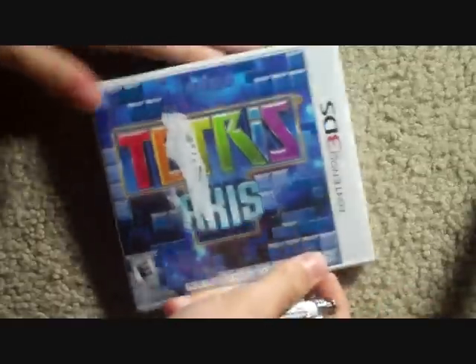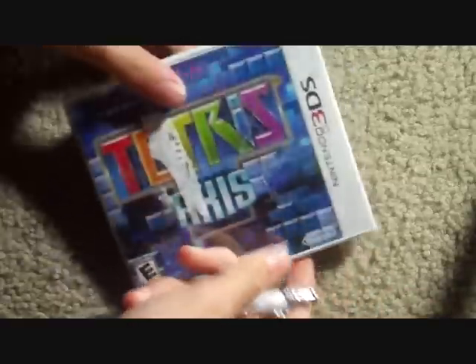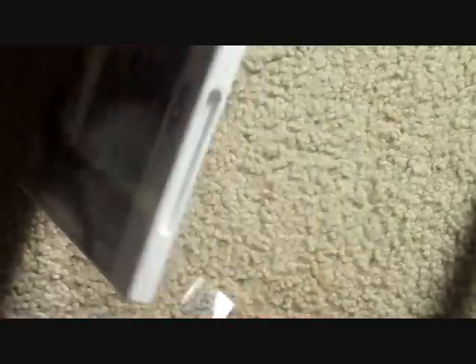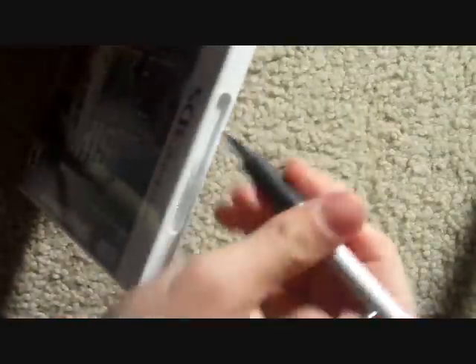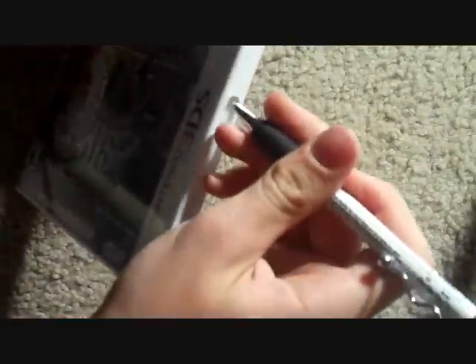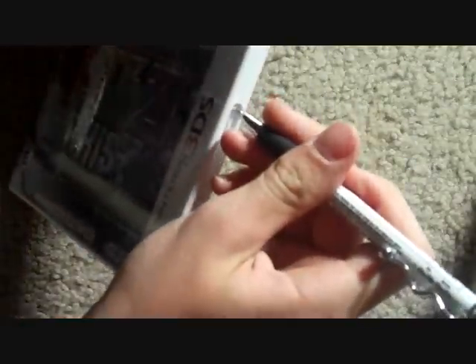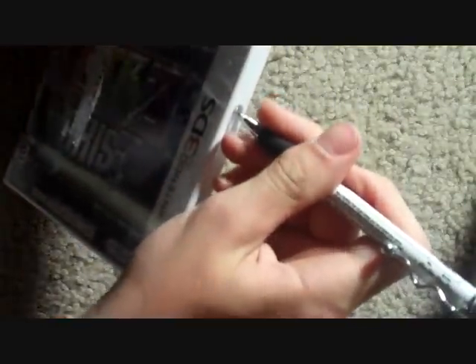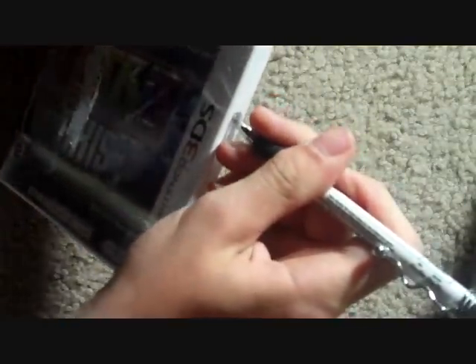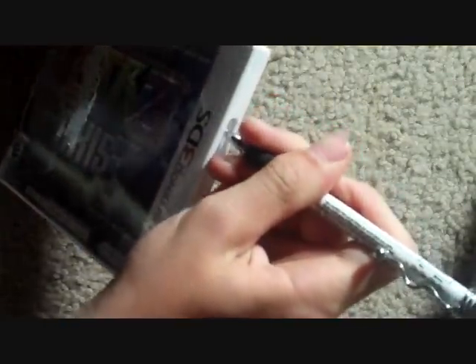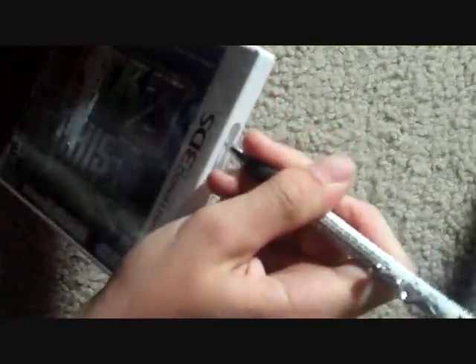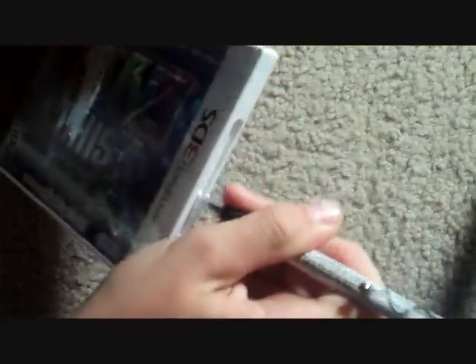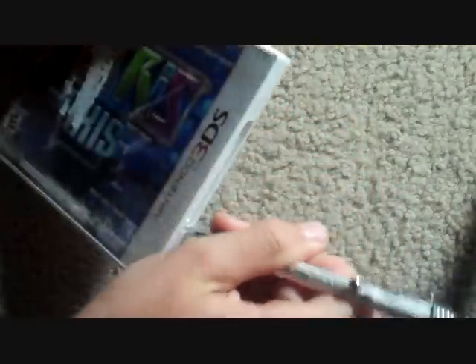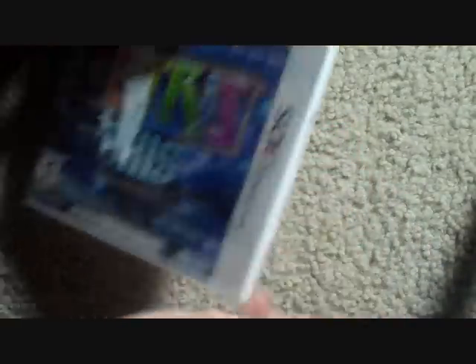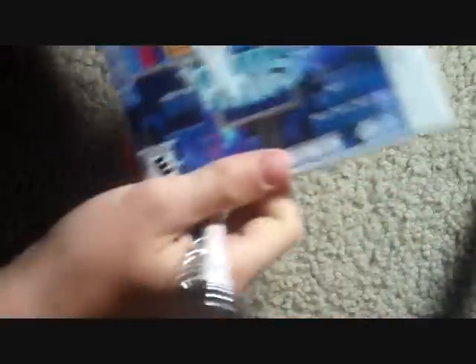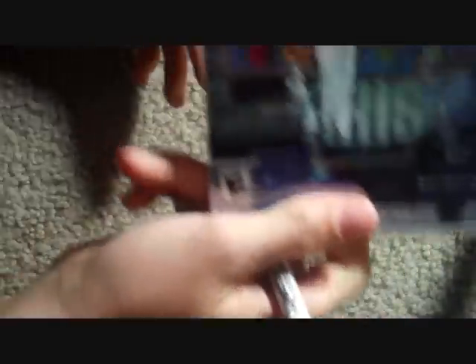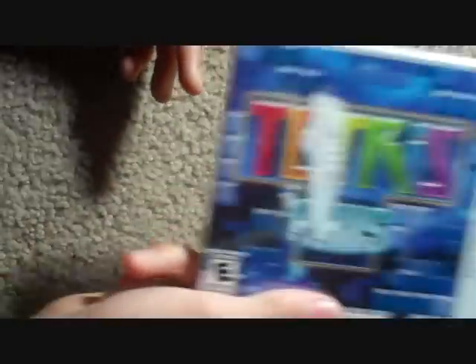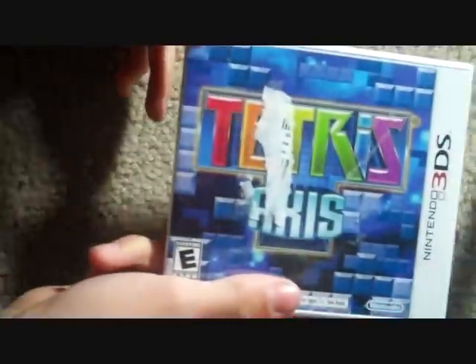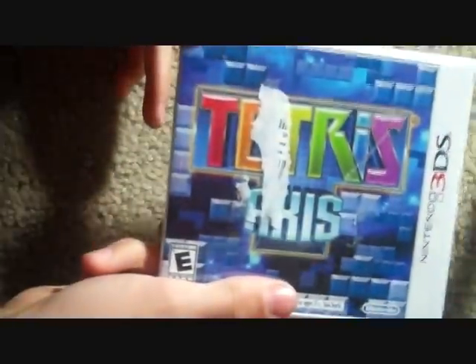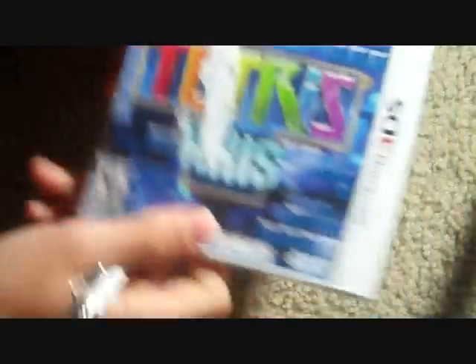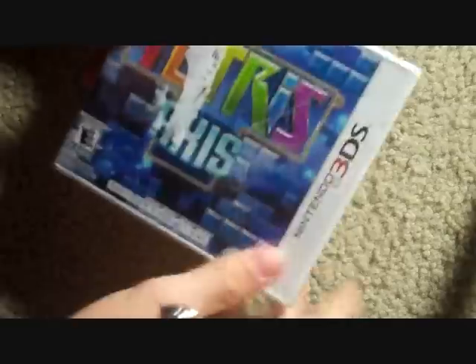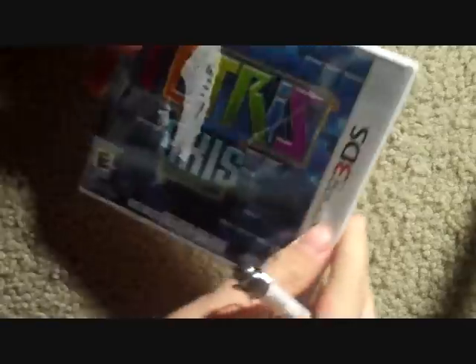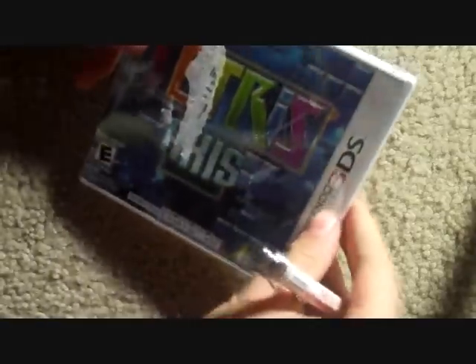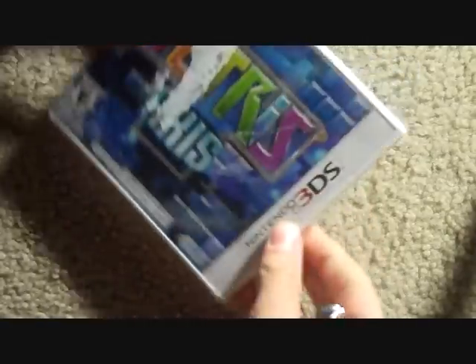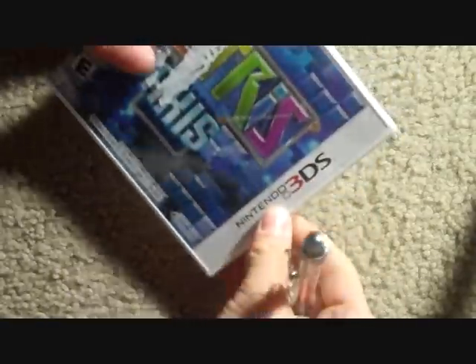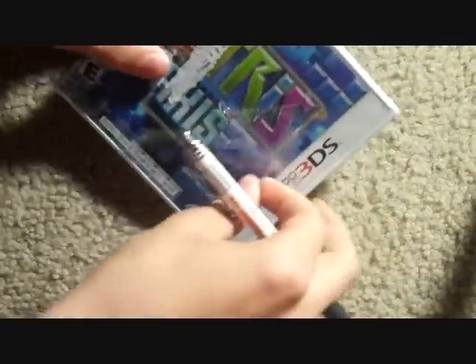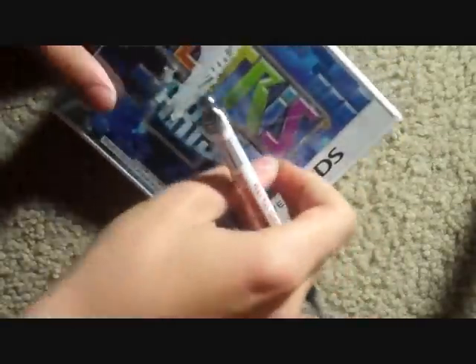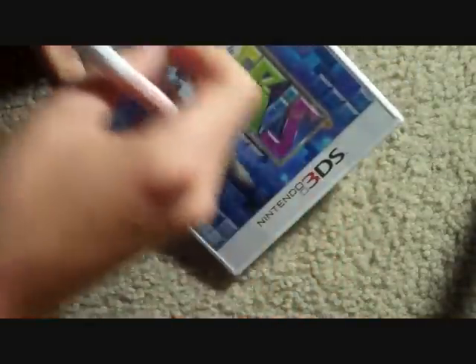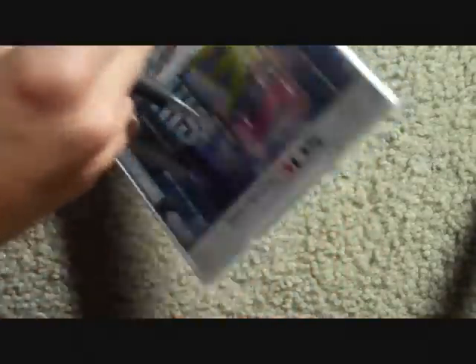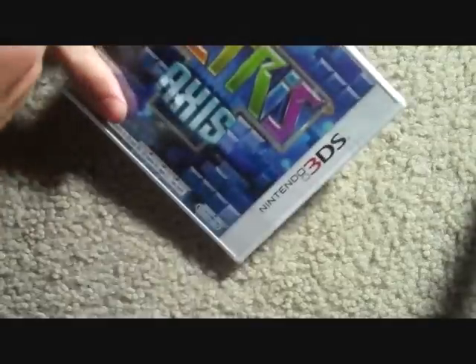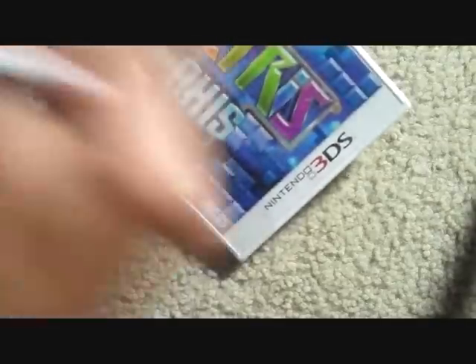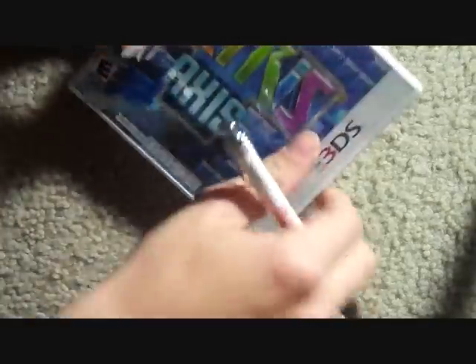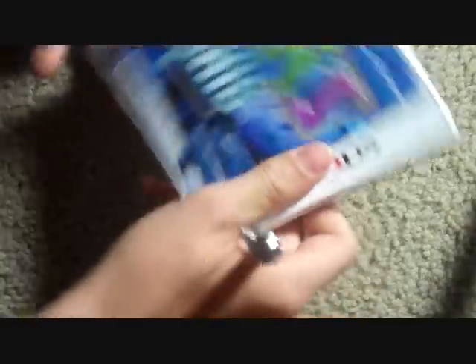So I open up this plastic wrap and get rid of that sticker. You can see an annoying sticker right there, but it'll go away once I get this plastic wrap off.